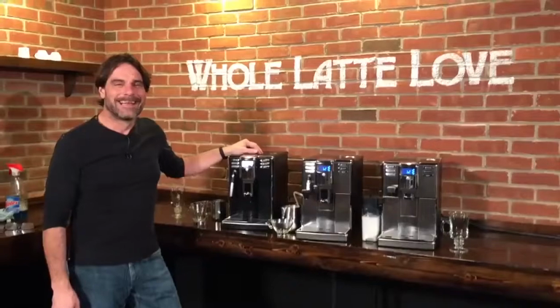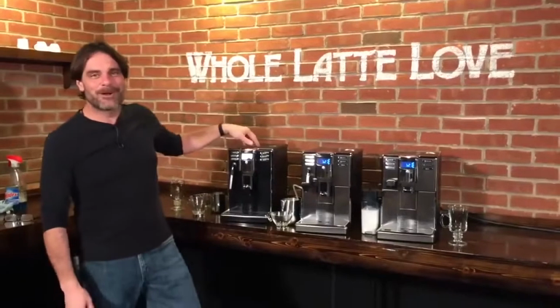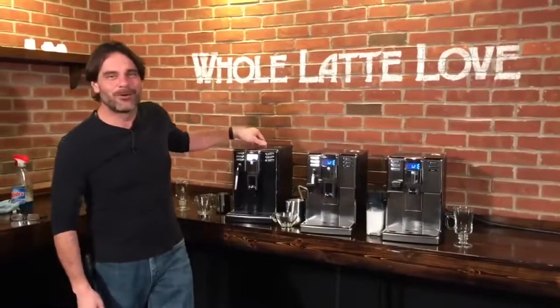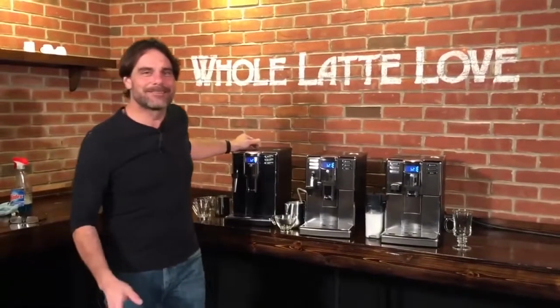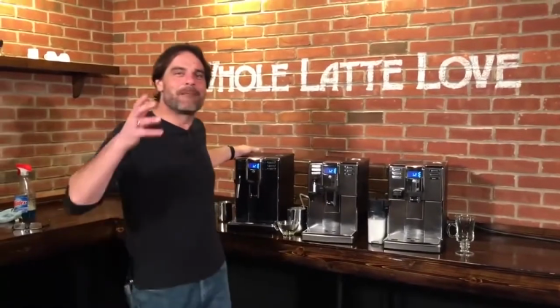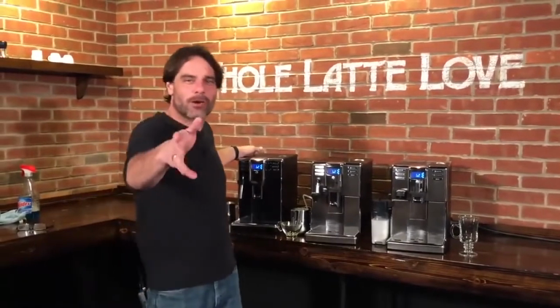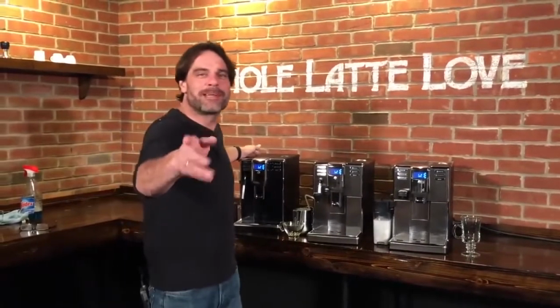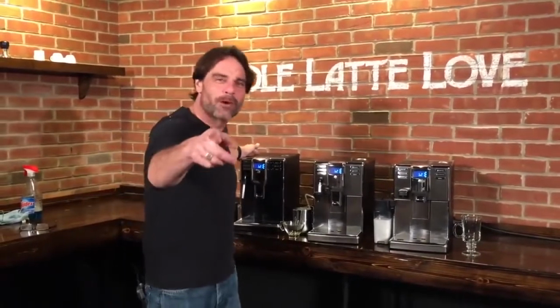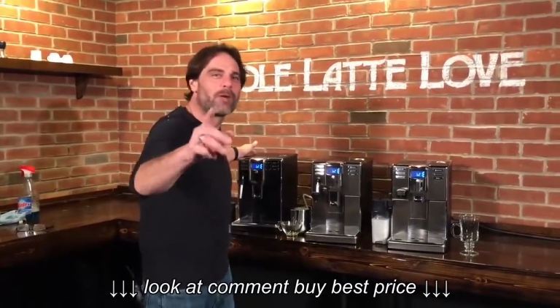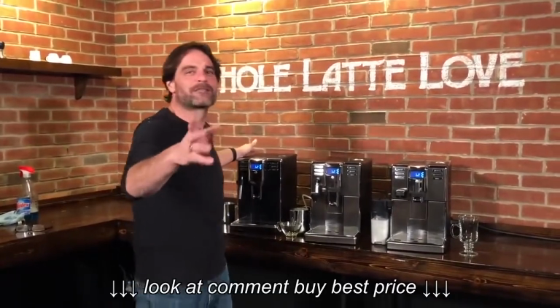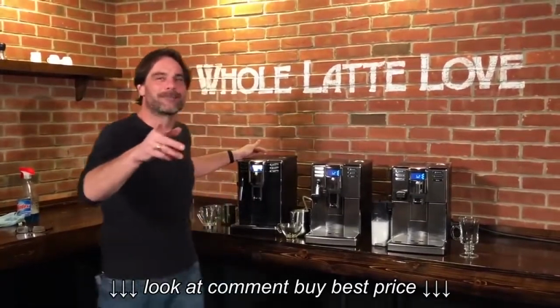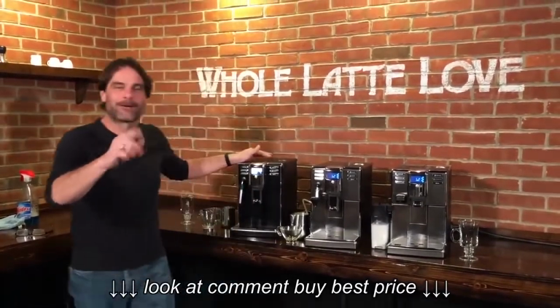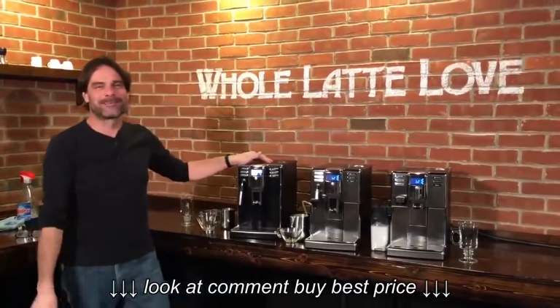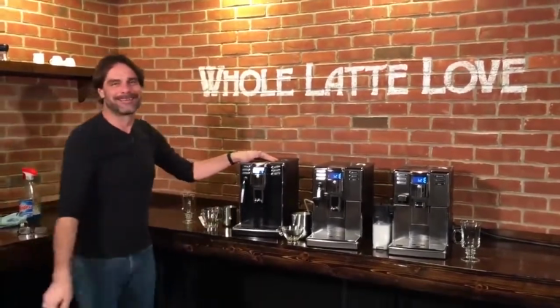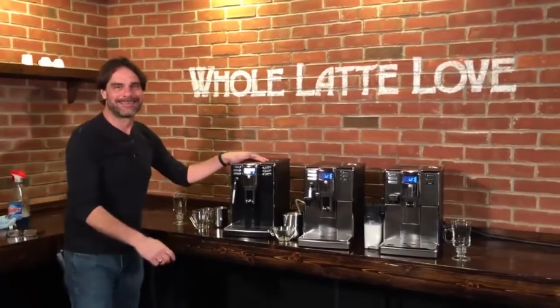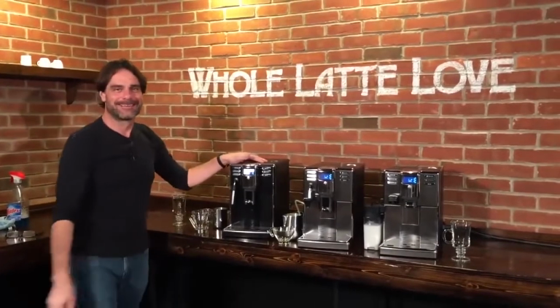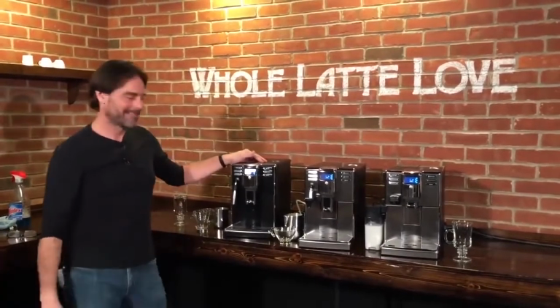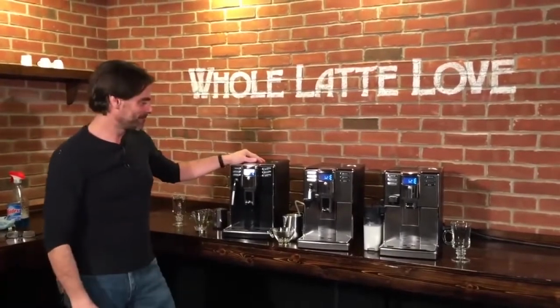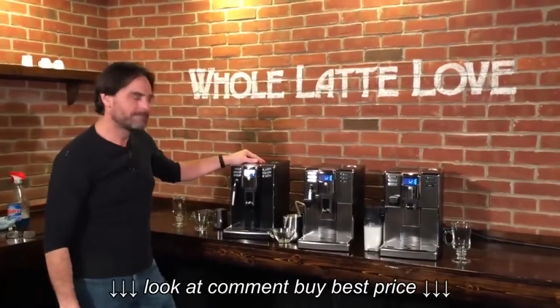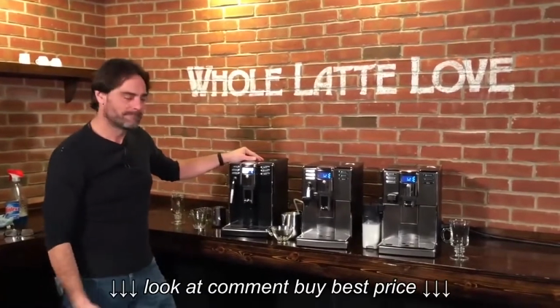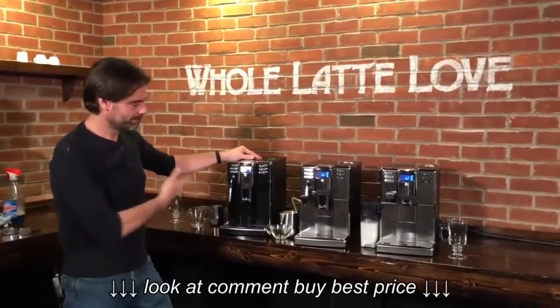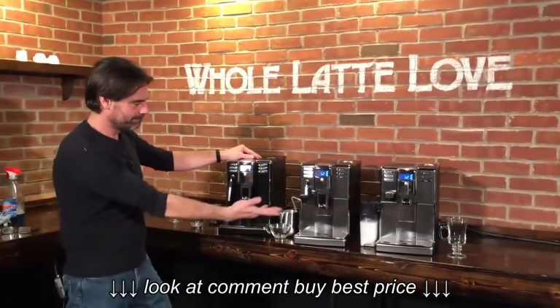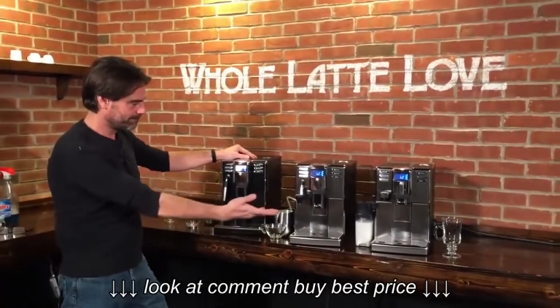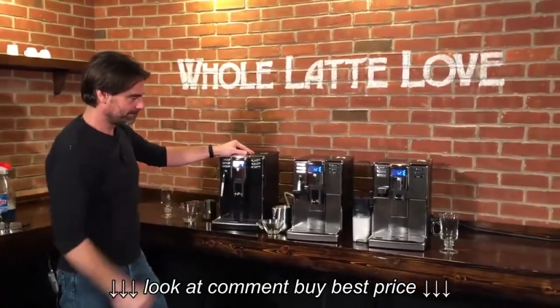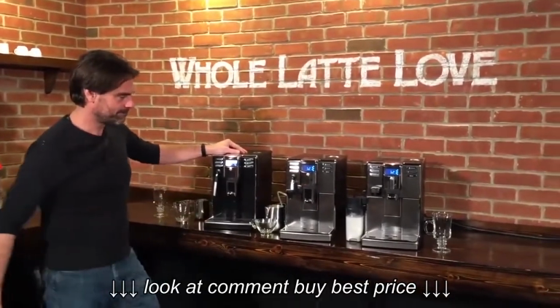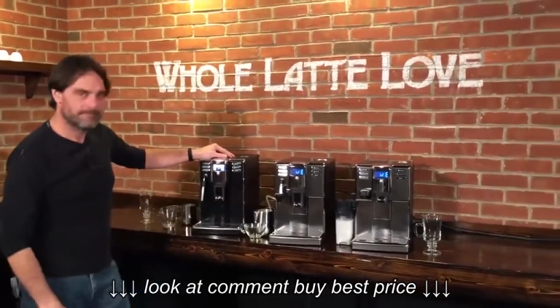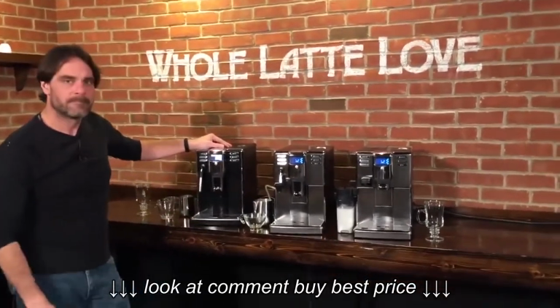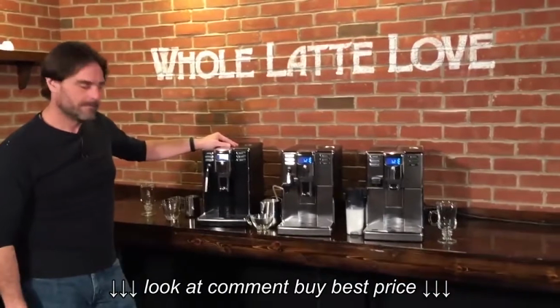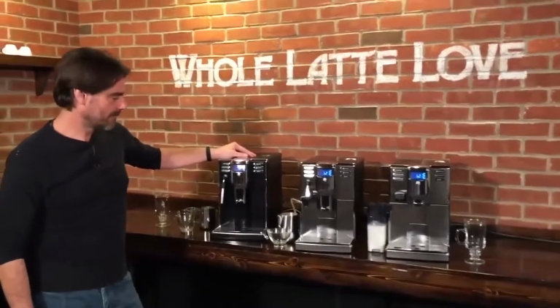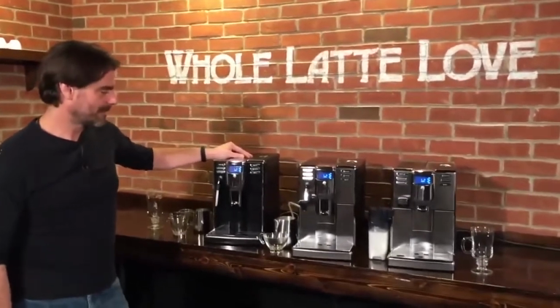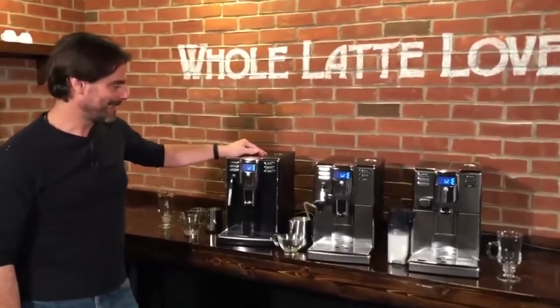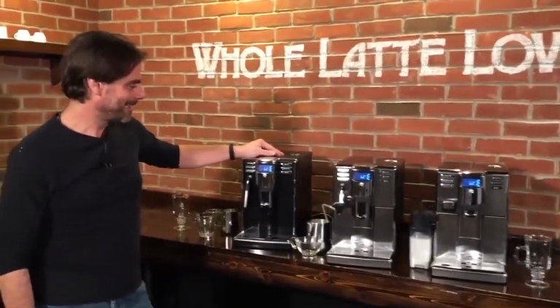Hey, Mark from Whole Latte Love, we've got Morgan with me, and we are excited. We are very excited to introduce a new series from Gaggia. This is the Anima line. So Mark, tell us all about them.